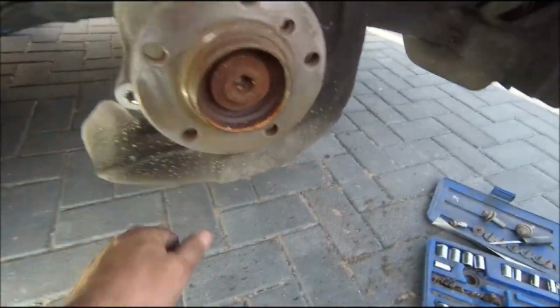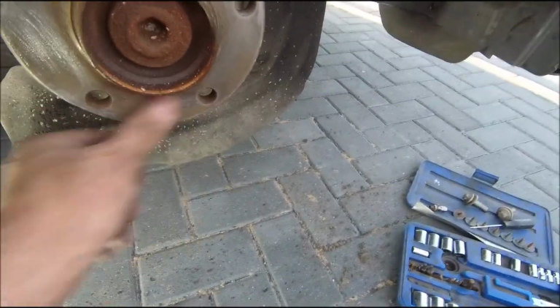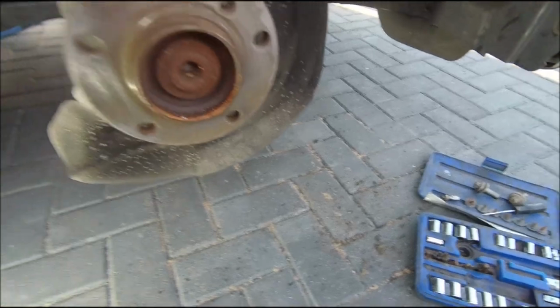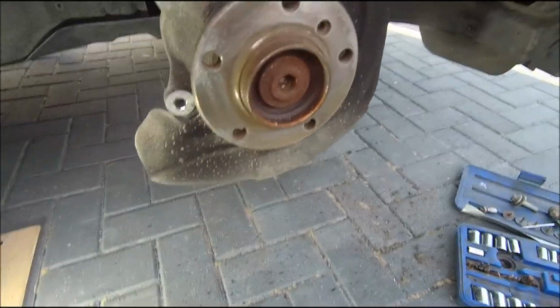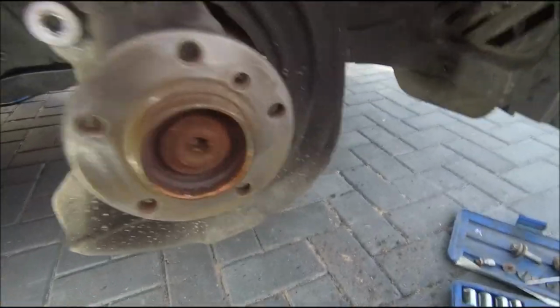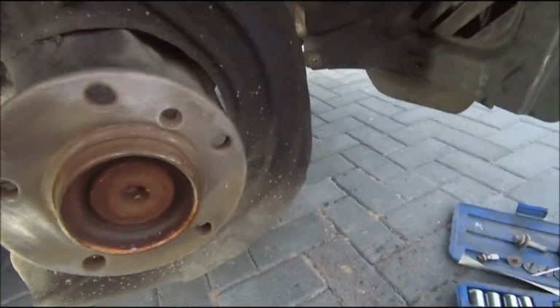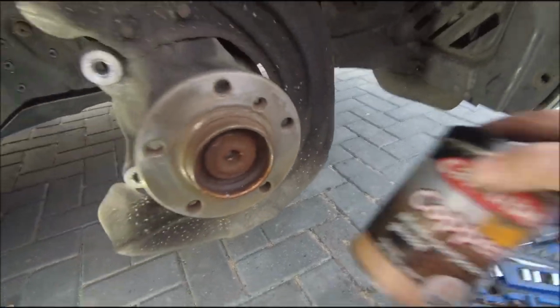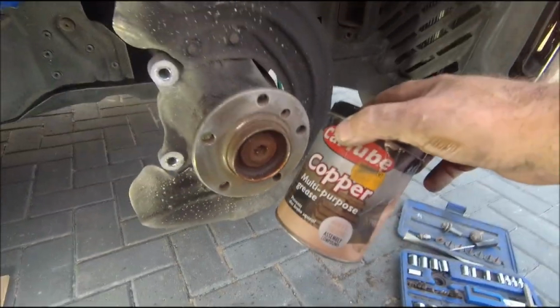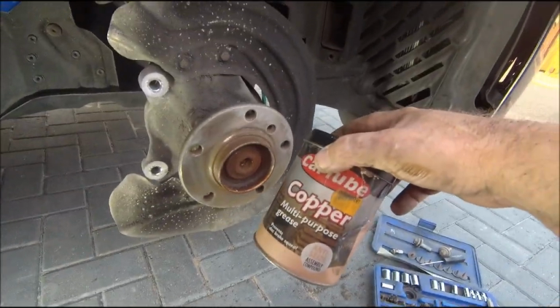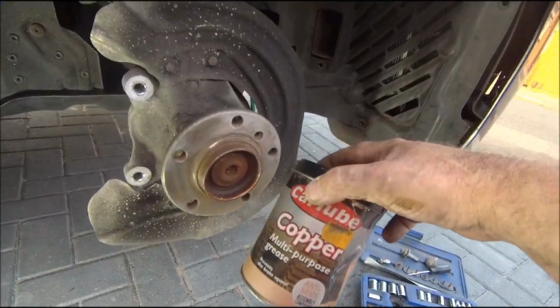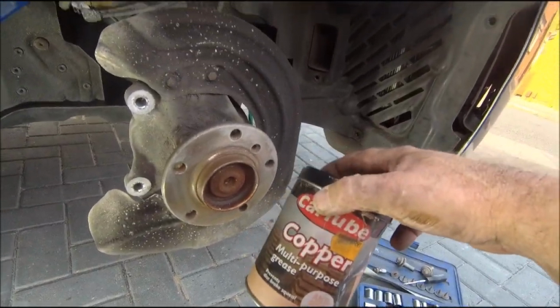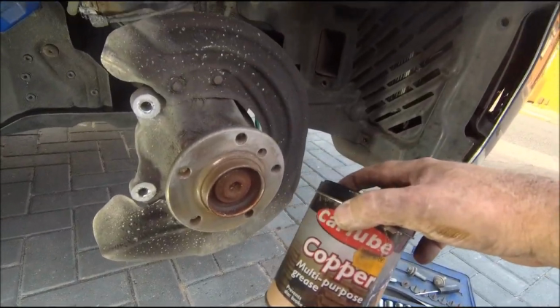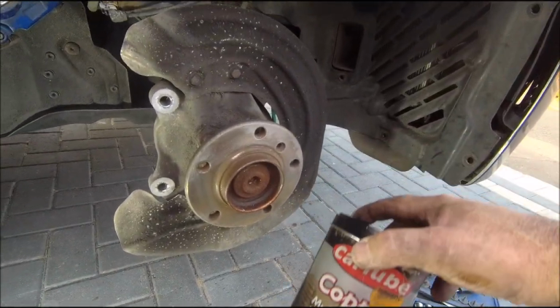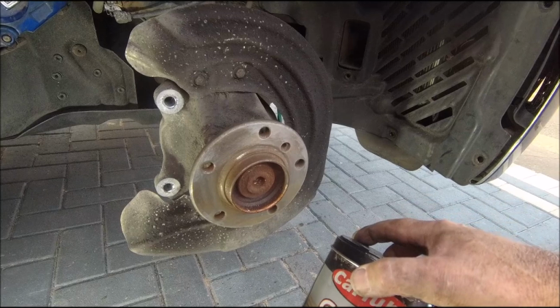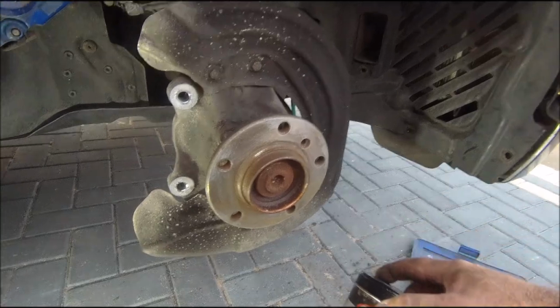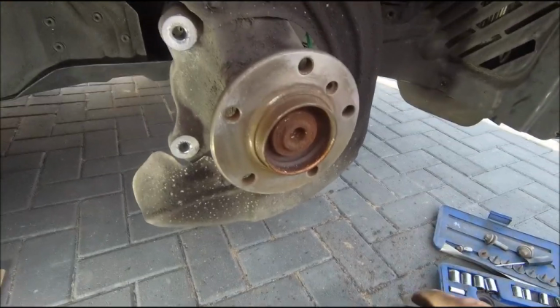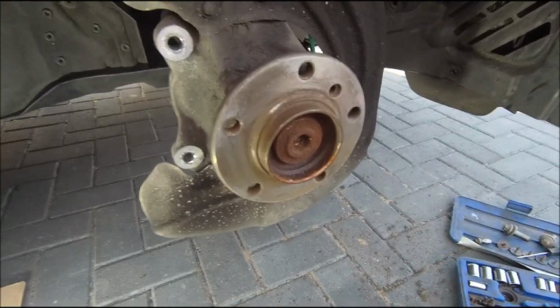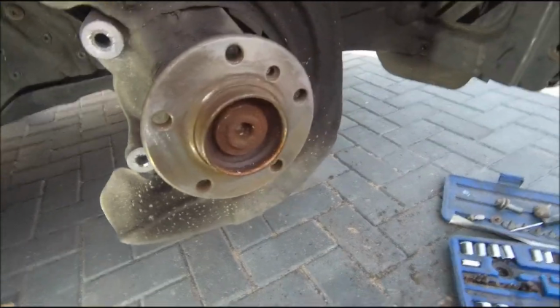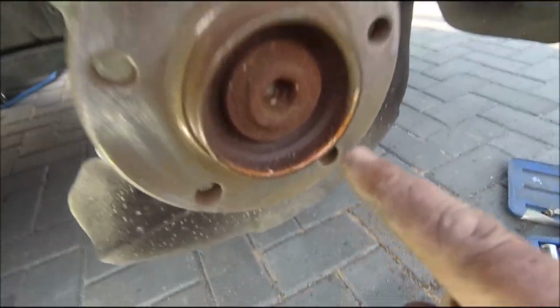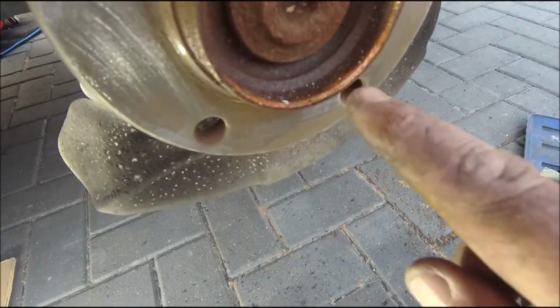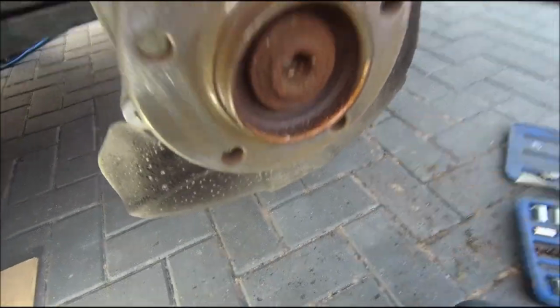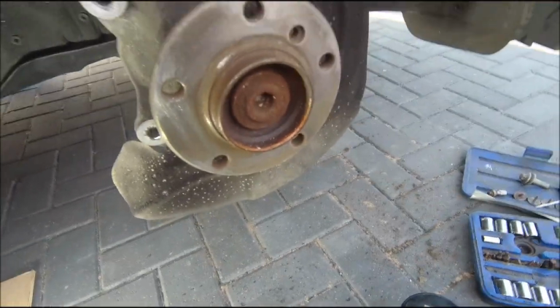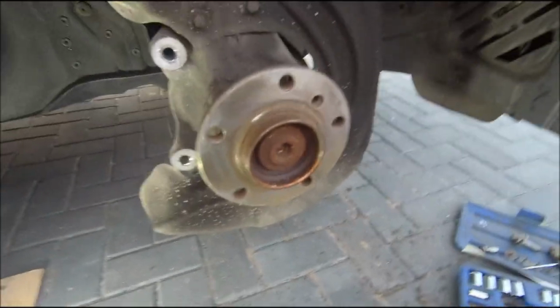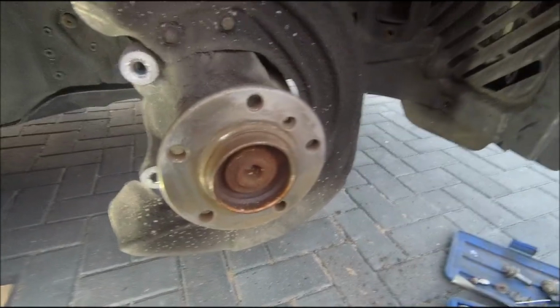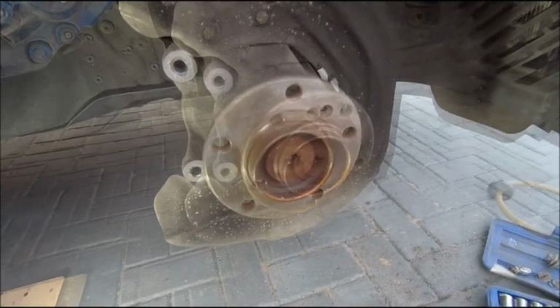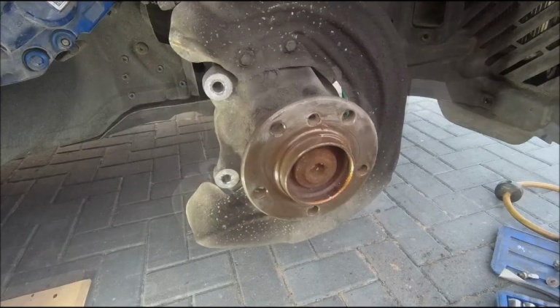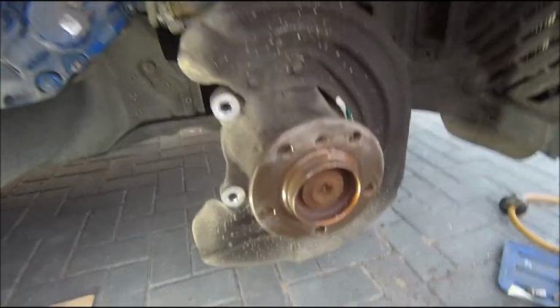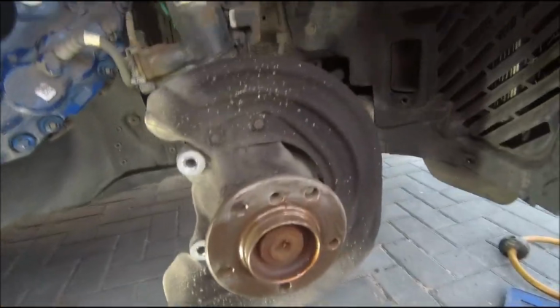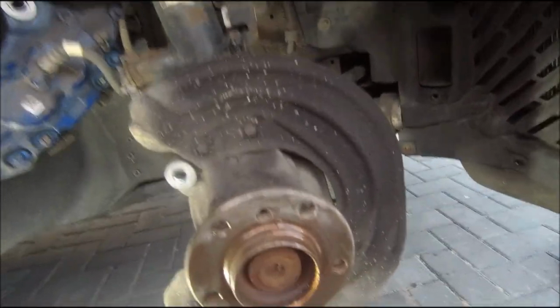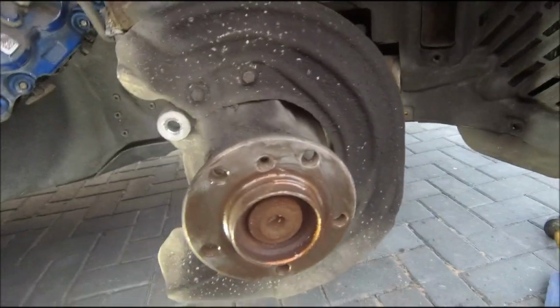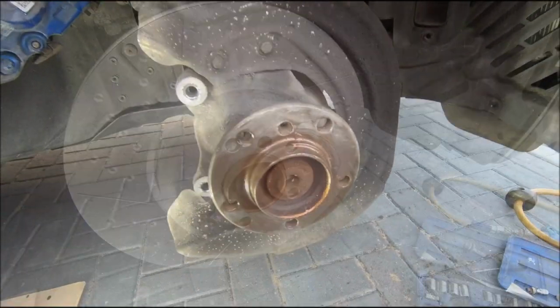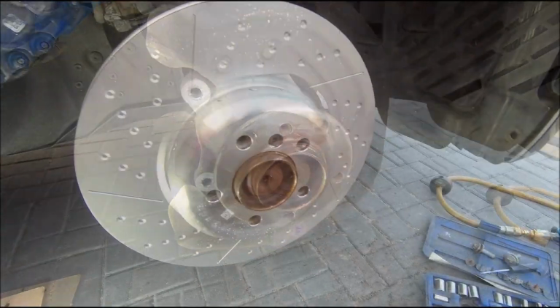A little bit of cleanup - get them all nice and fresh and flat. Then we'll get a little bit of the old copper grease on there. I know people say you don't need that stuff on there, but BMW put it on there so I'm going to put it on there. There you go, copper grease on - let's get that disc on.